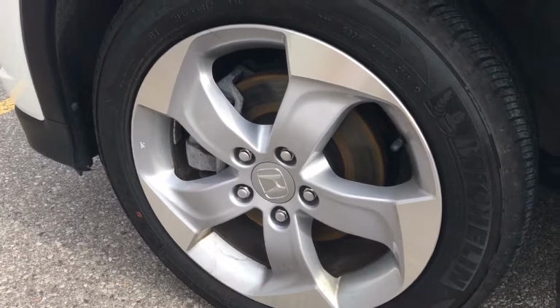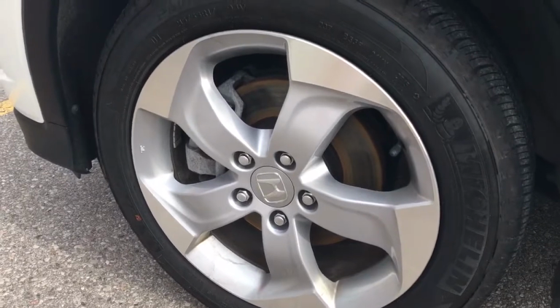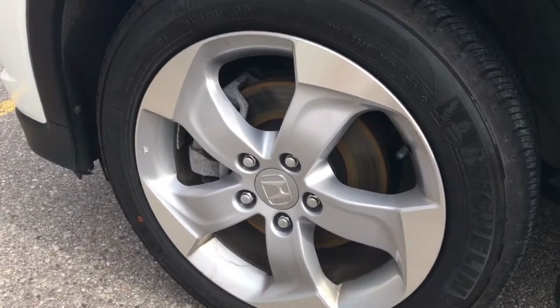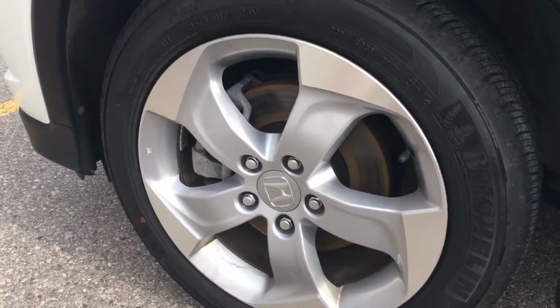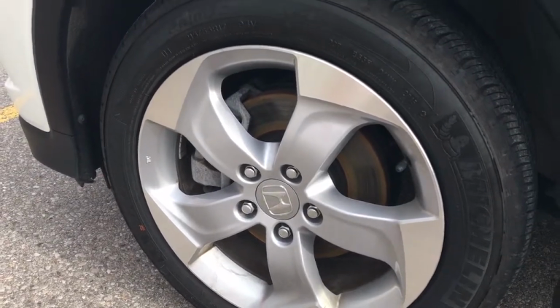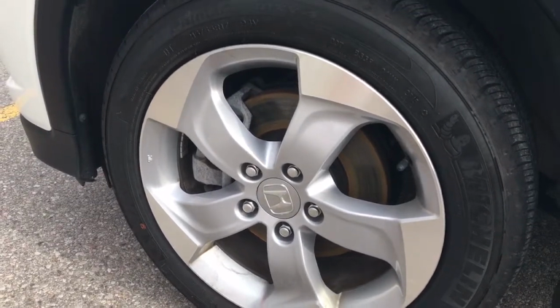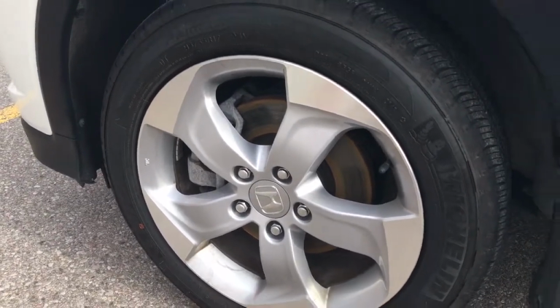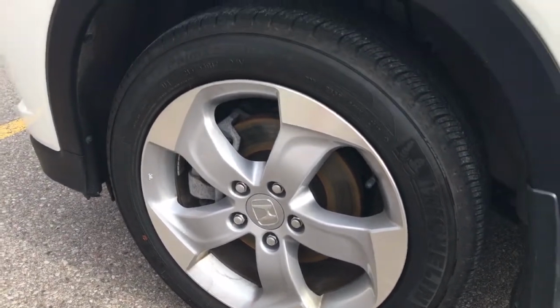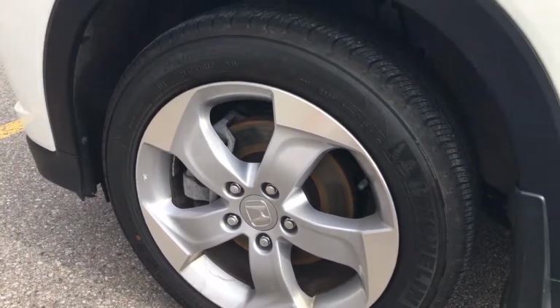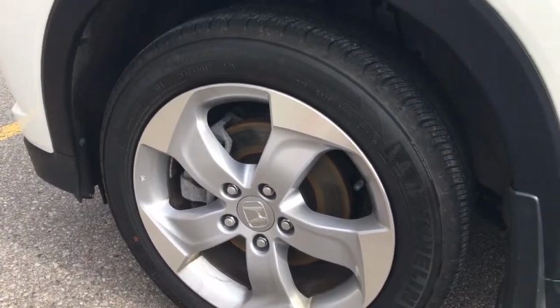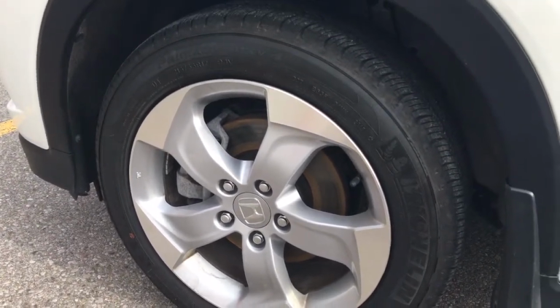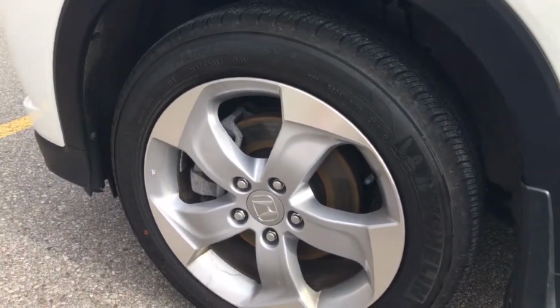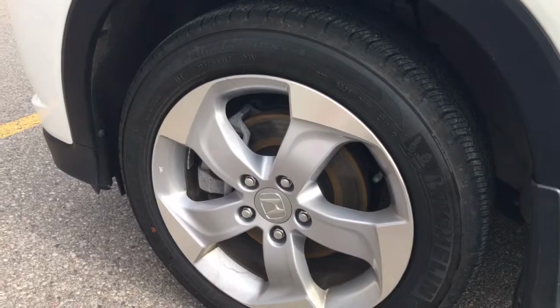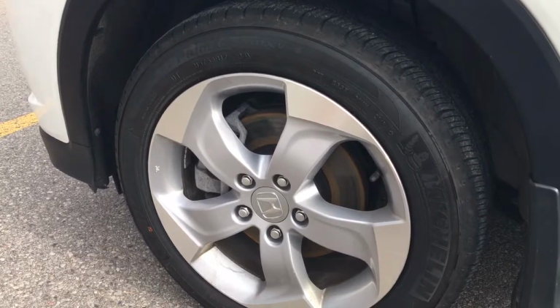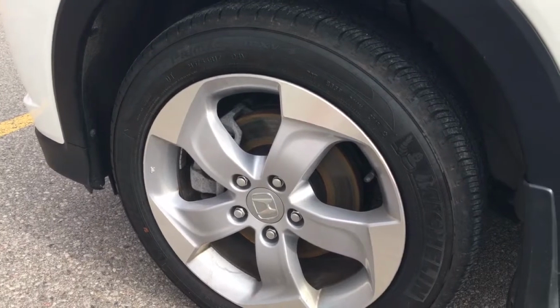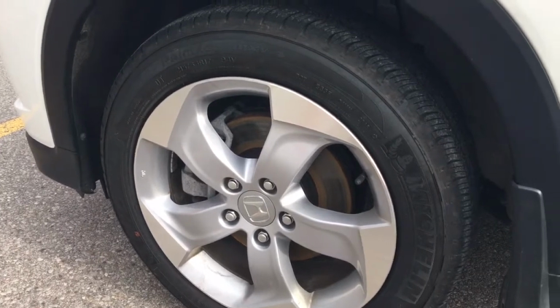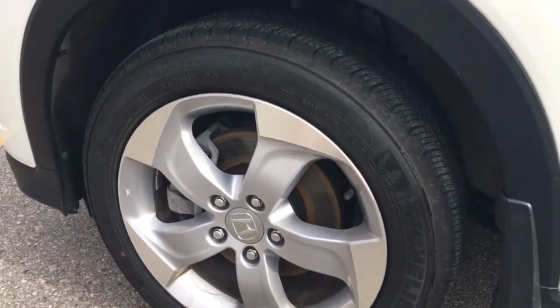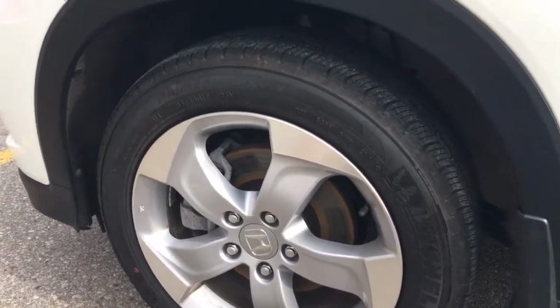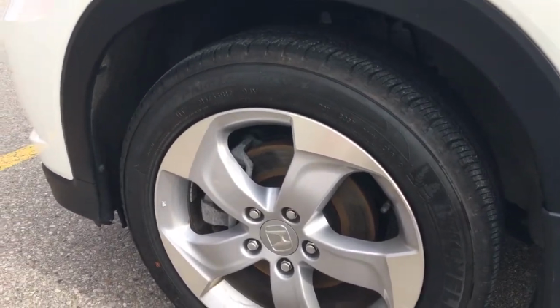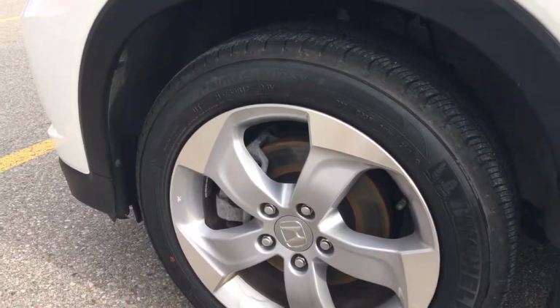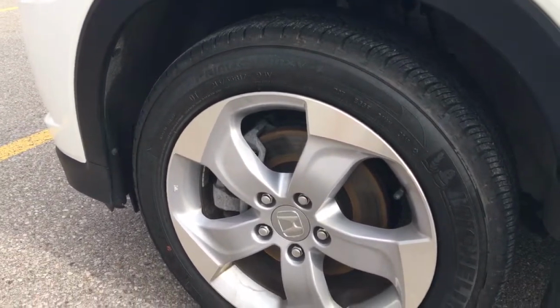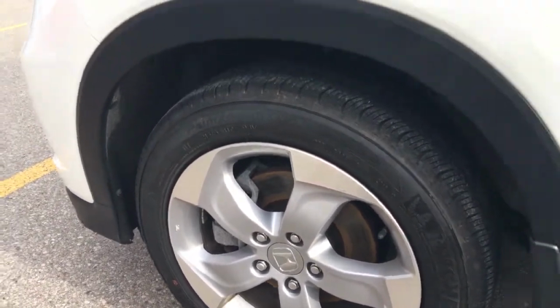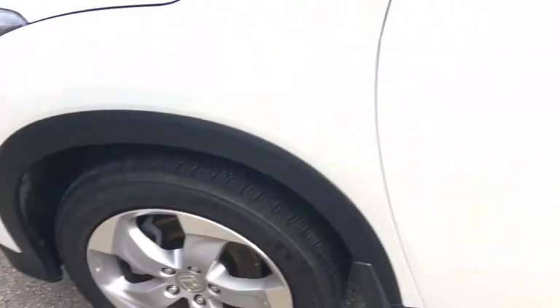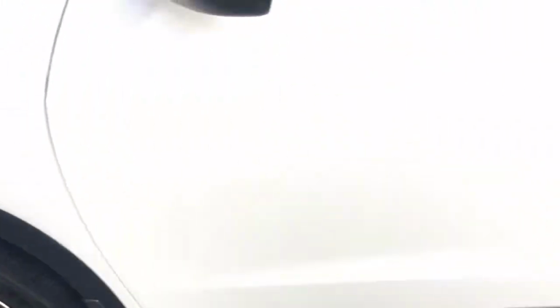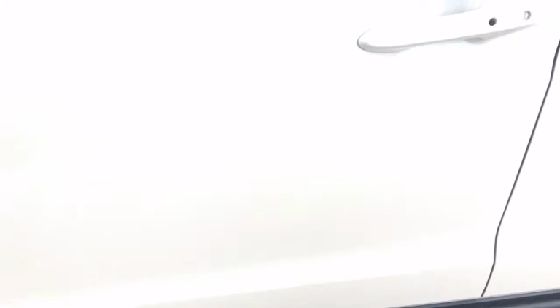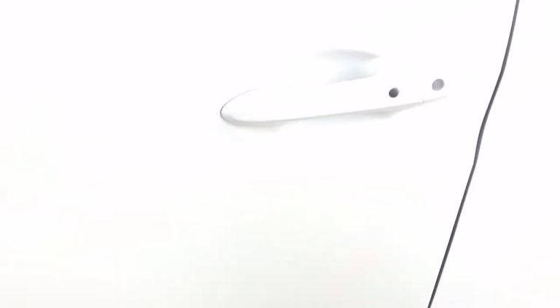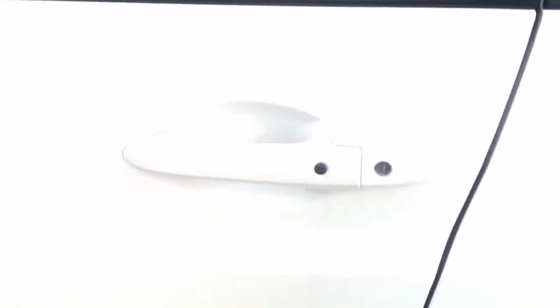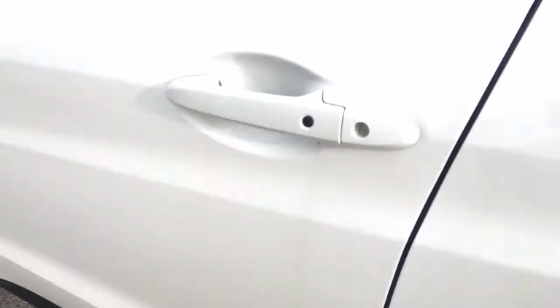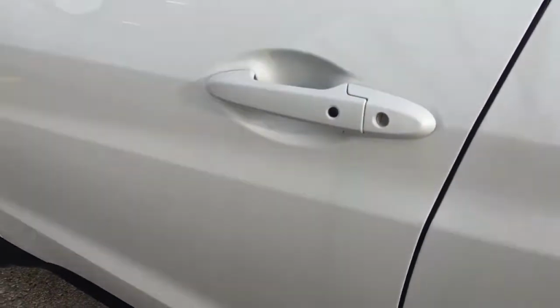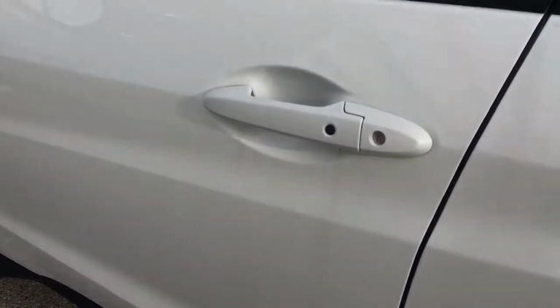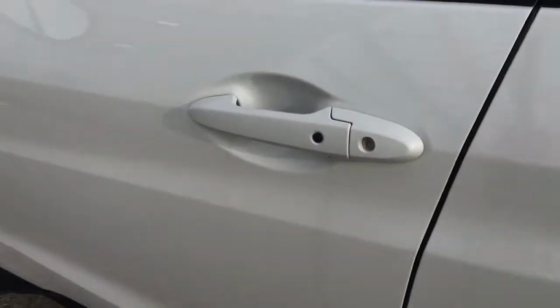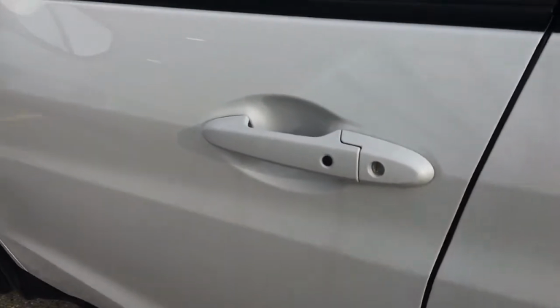Coming around the side, you'll see we're riding on top of 17-inch aluminum alloy wheels with power-assisted ventilated front disc brakes and solid rear disc brakes, and plenty of tread left — free to drive on.